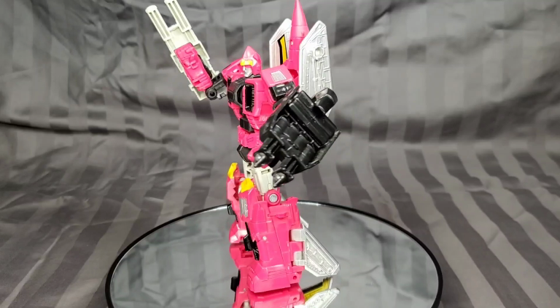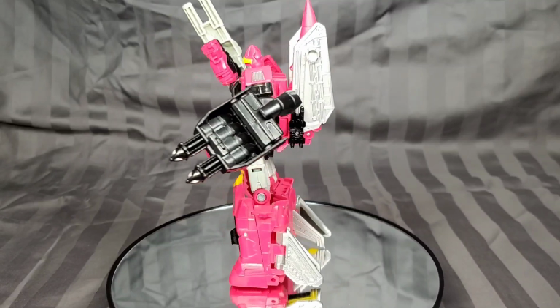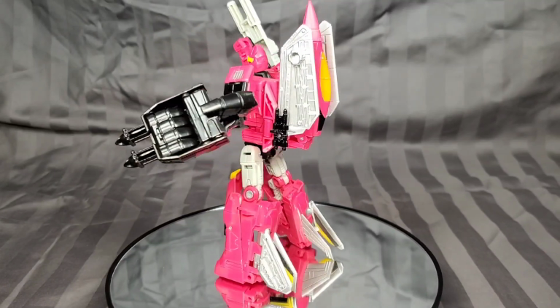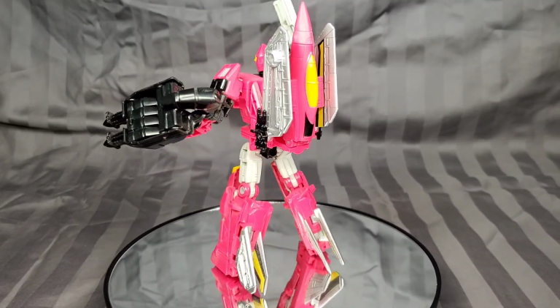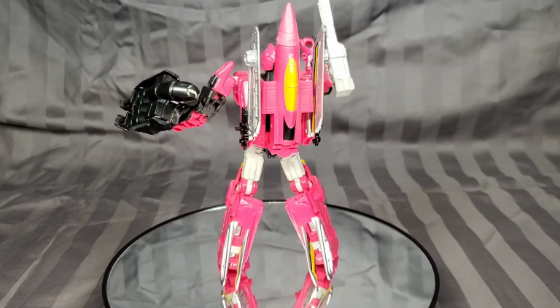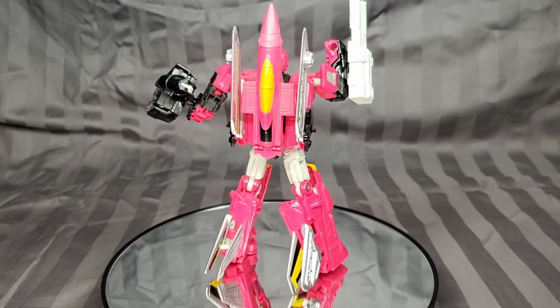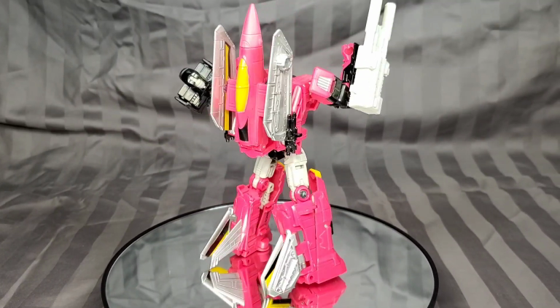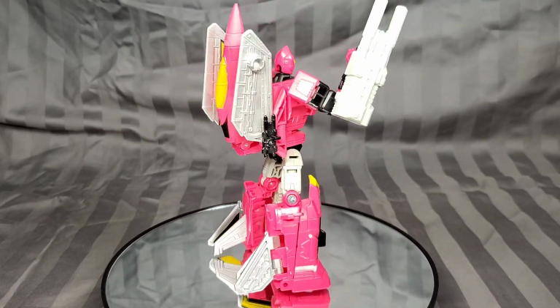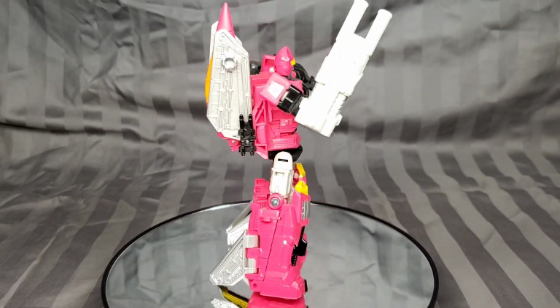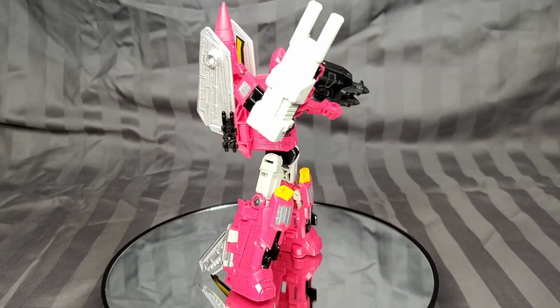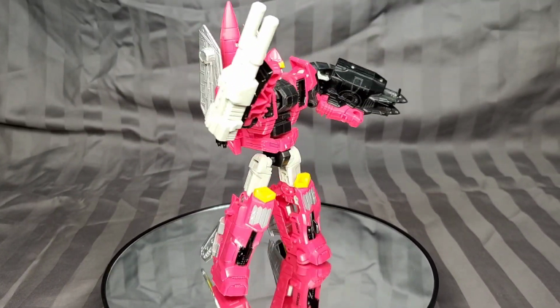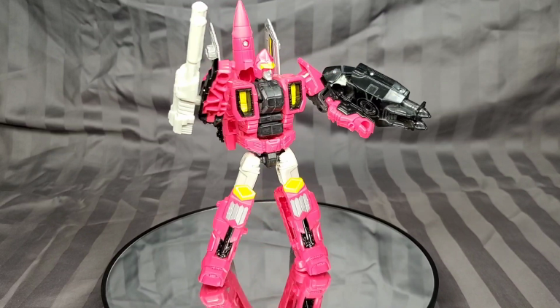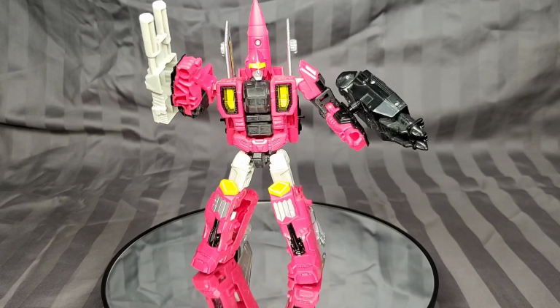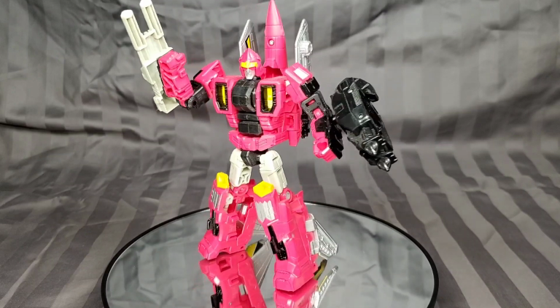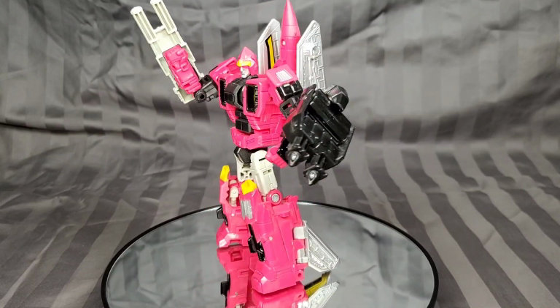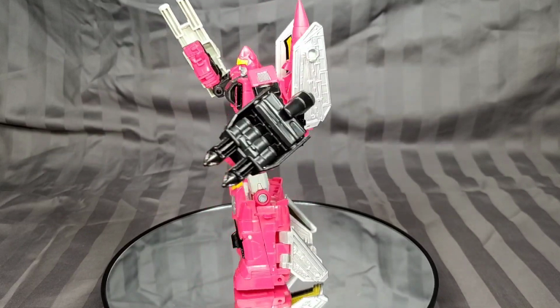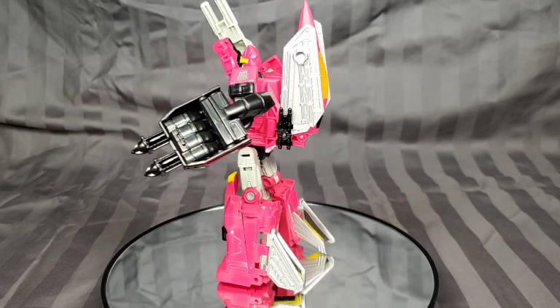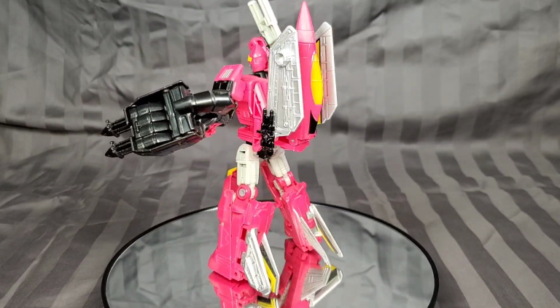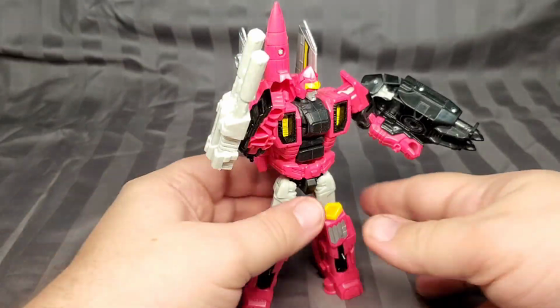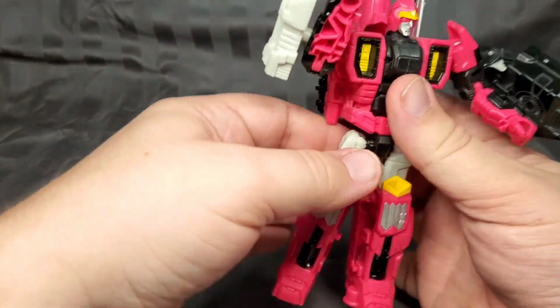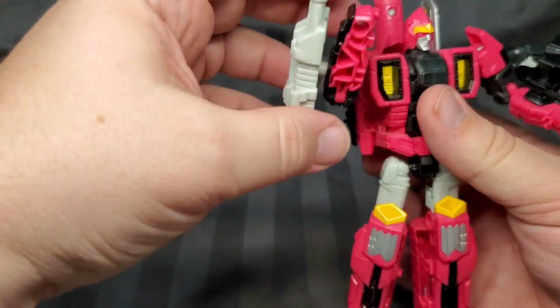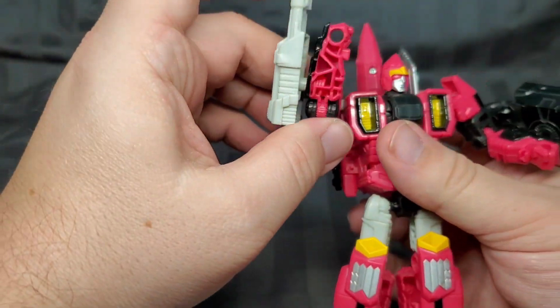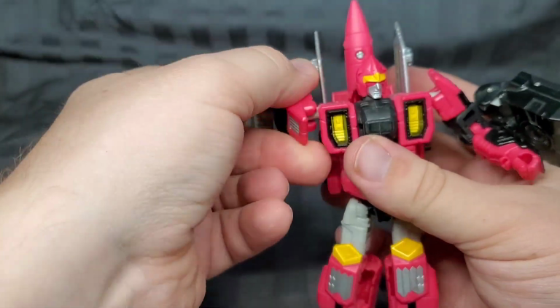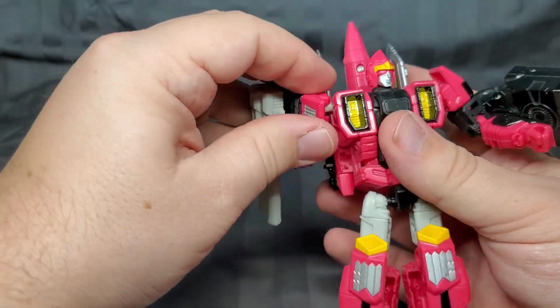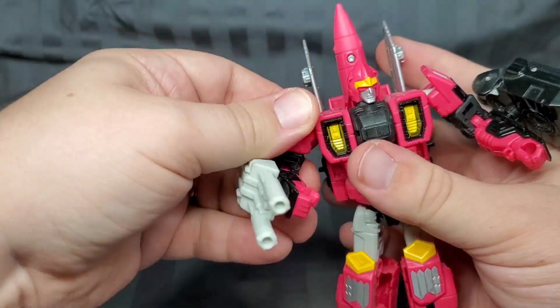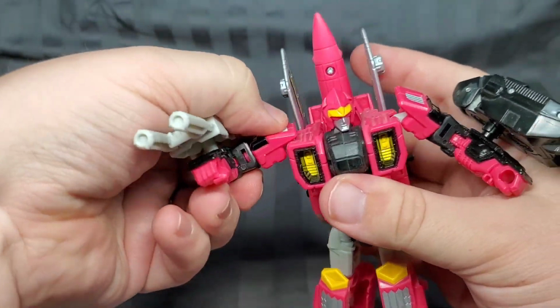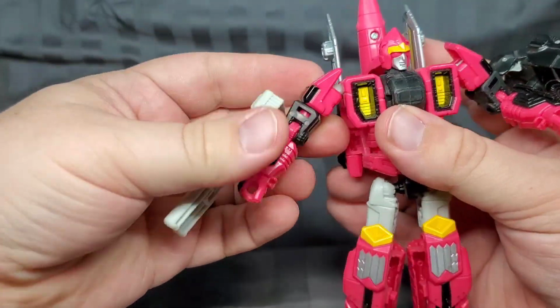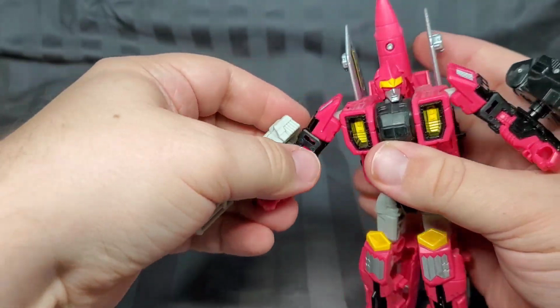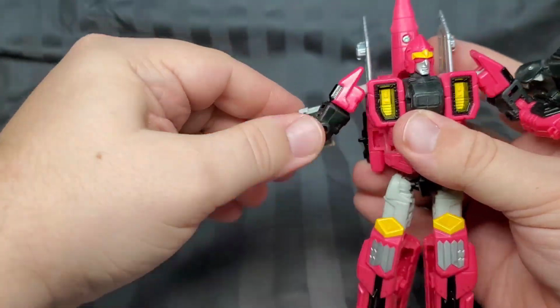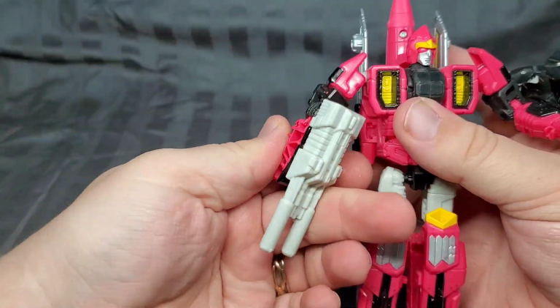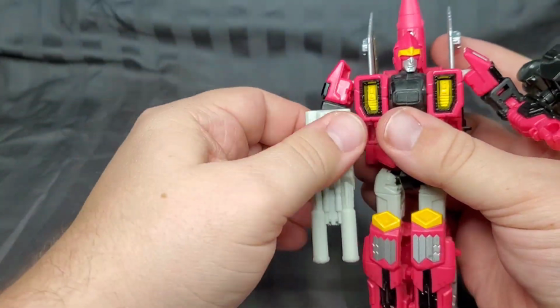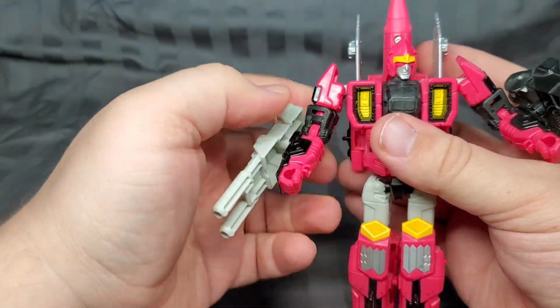Precarious in pink. Today we have Combiner Wars Guy Hawk. Released in 2016, this deluxe class Decepticon is a repaint of Combiner Wars Air Raid with a new head, and is a new take on the Japanese G1 character of the same name.